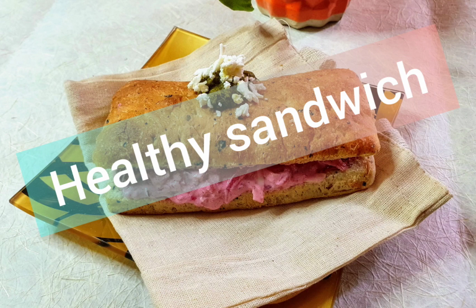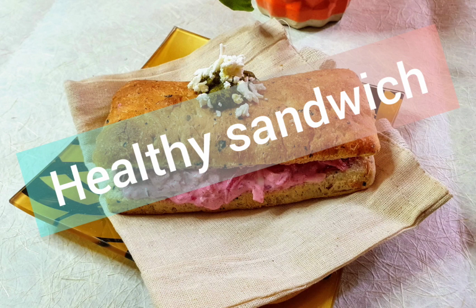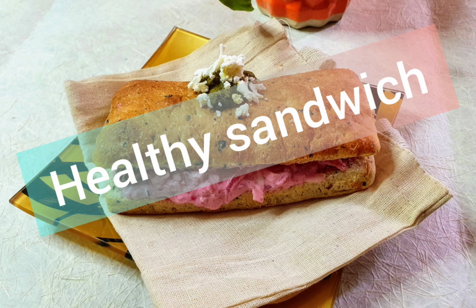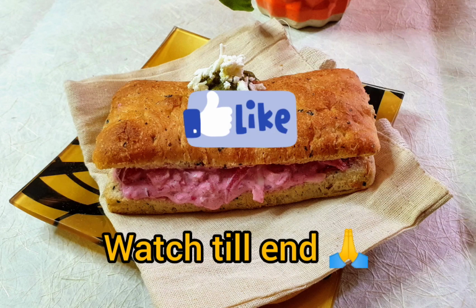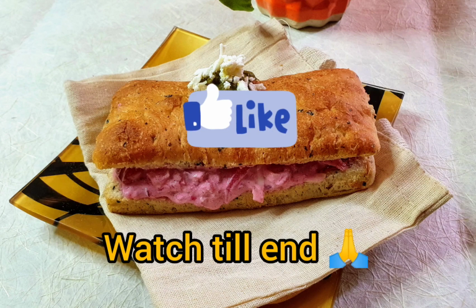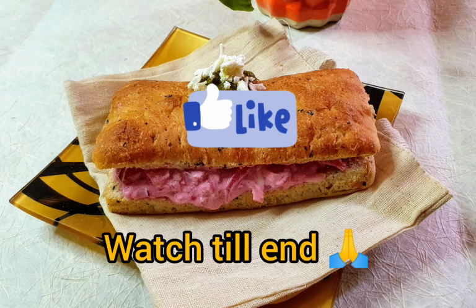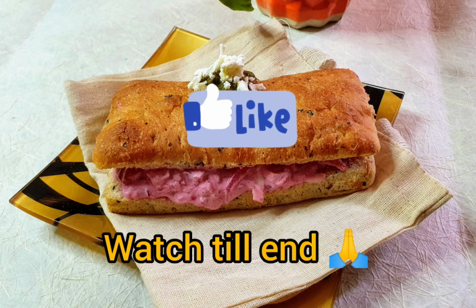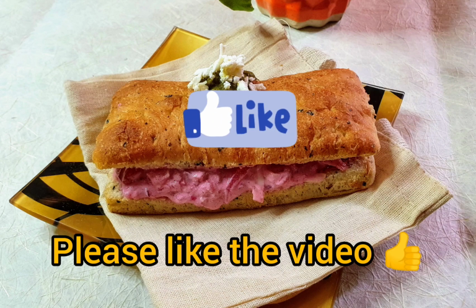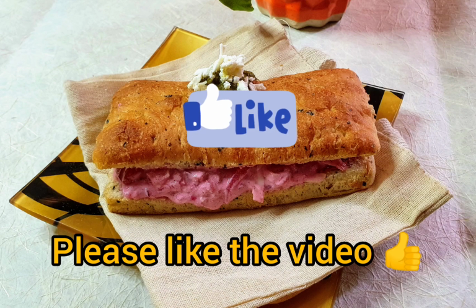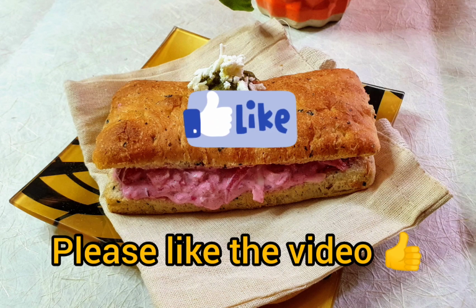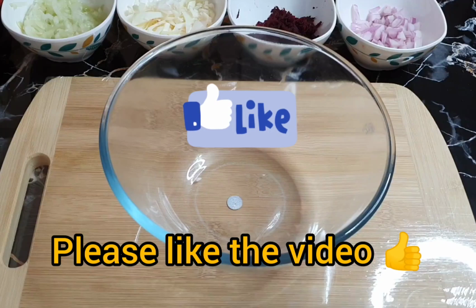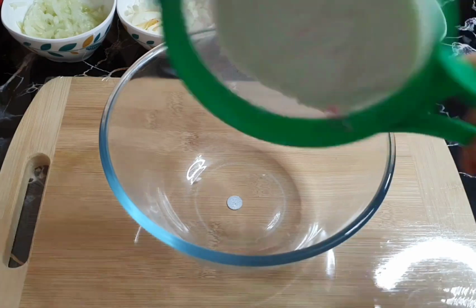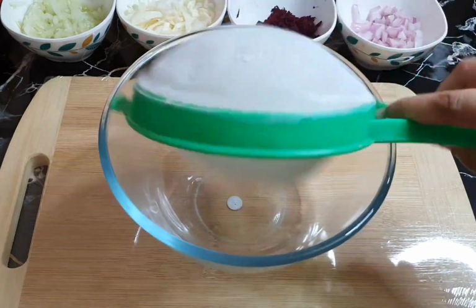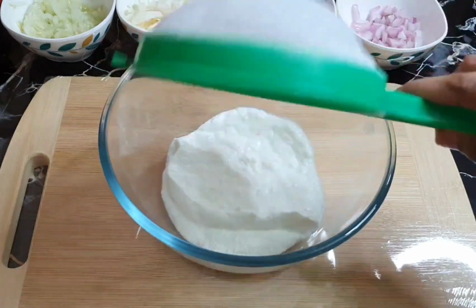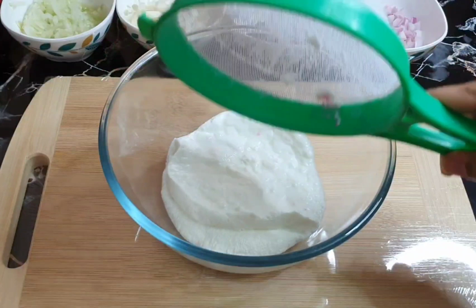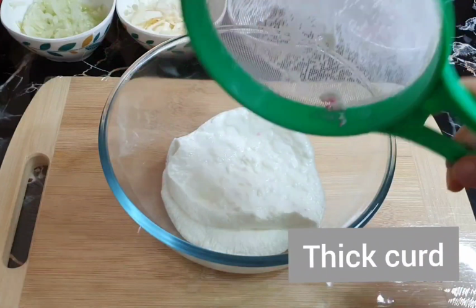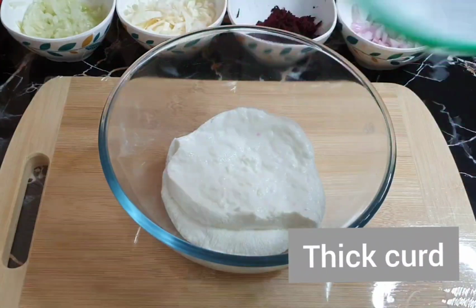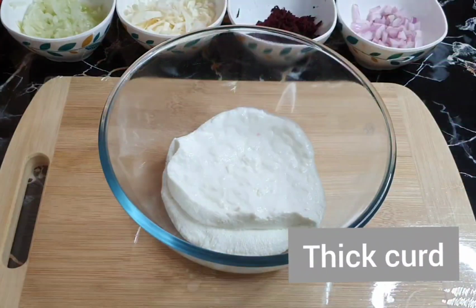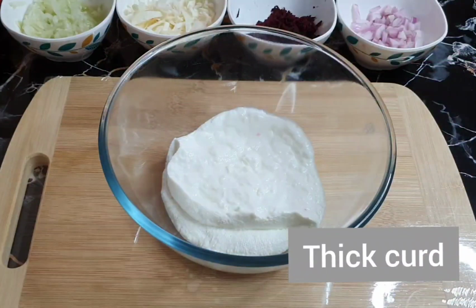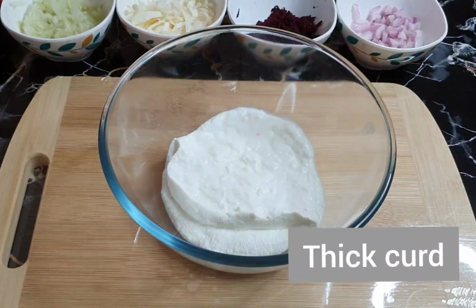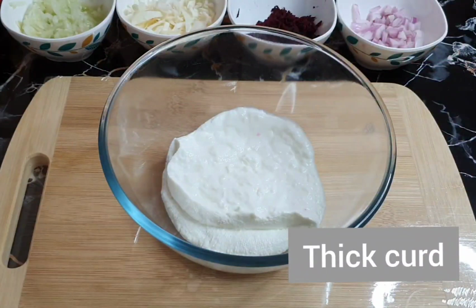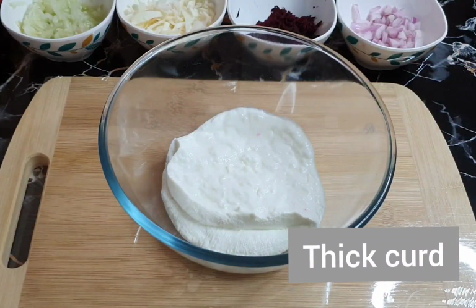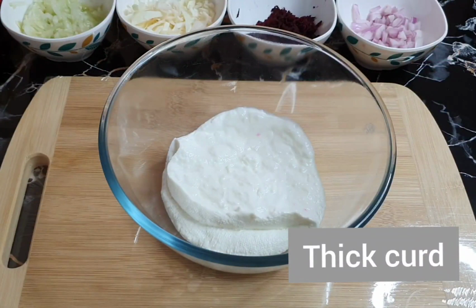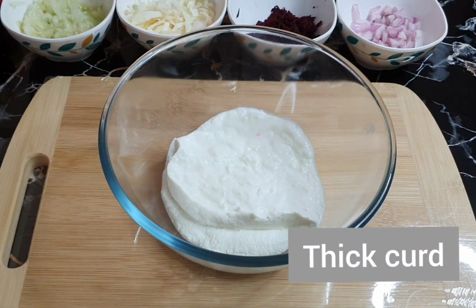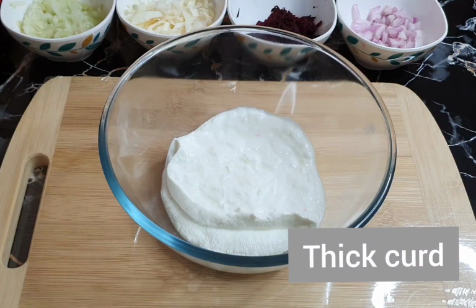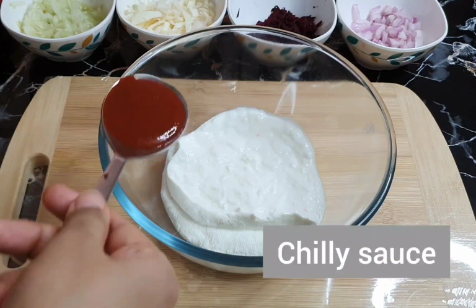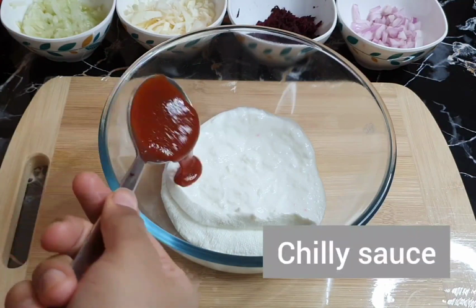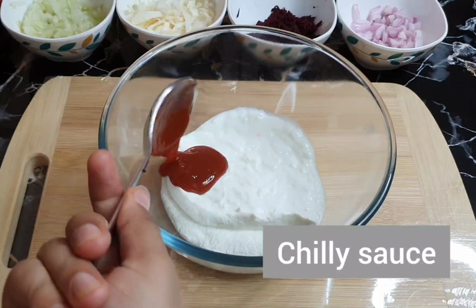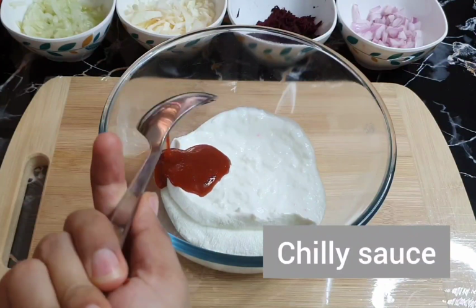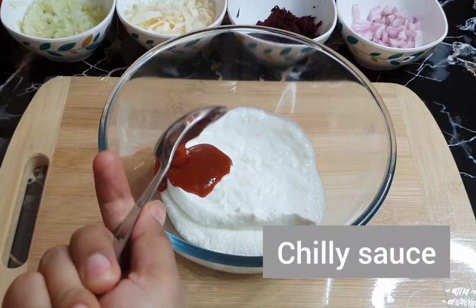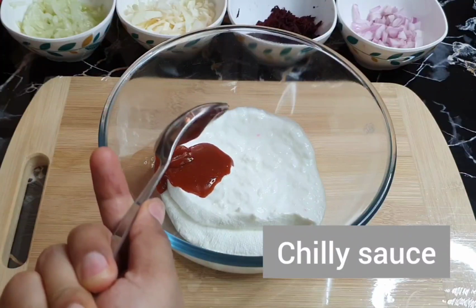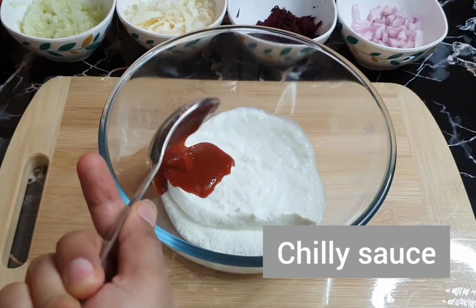Please watch the video and like my video. First of all, you have to take the bread. This is a lot of bread, so you have to take the bread for your sandwich.